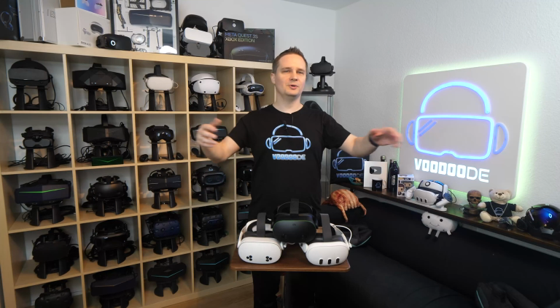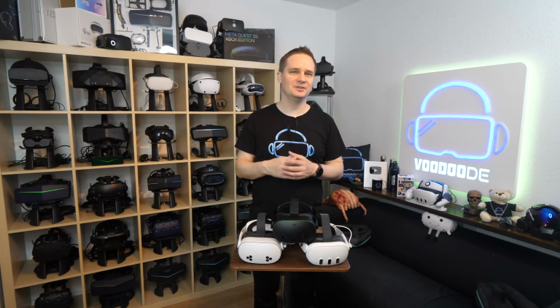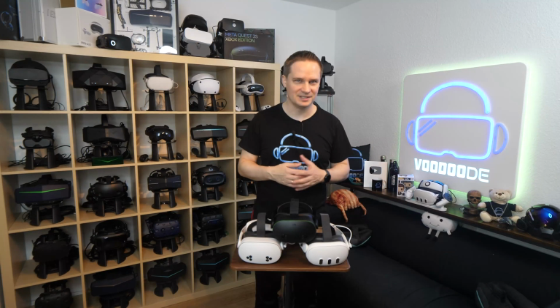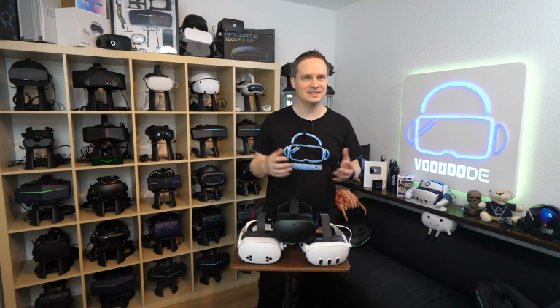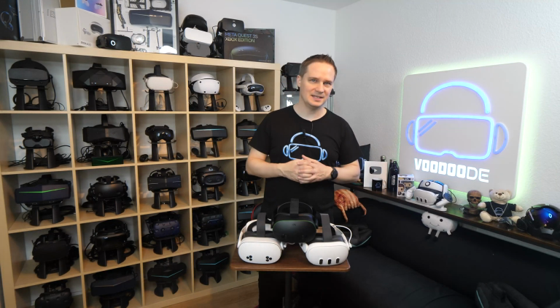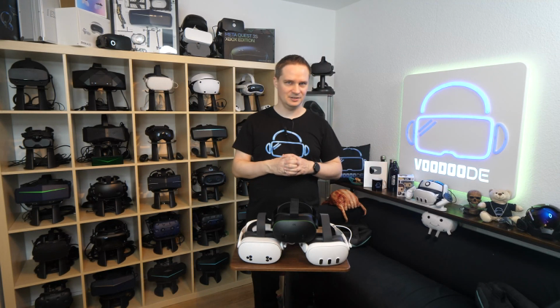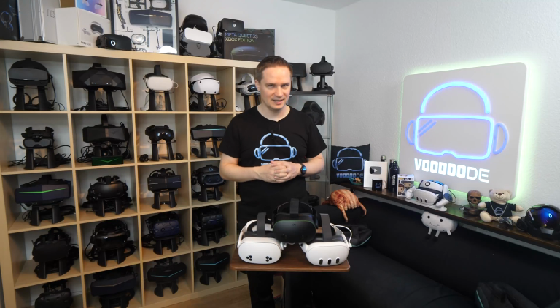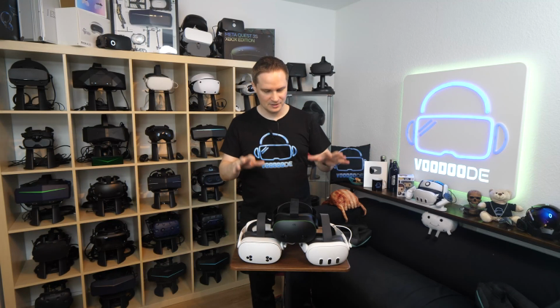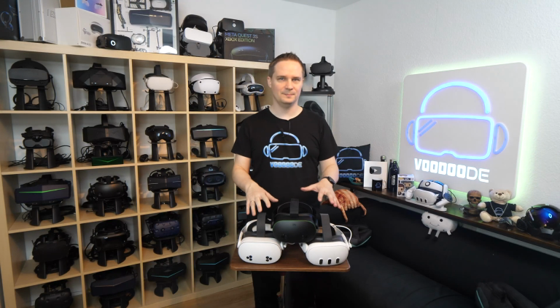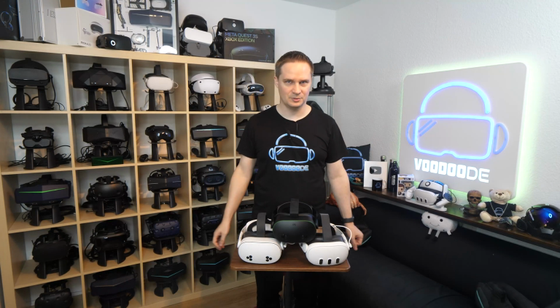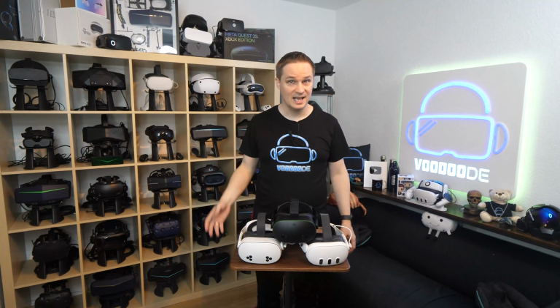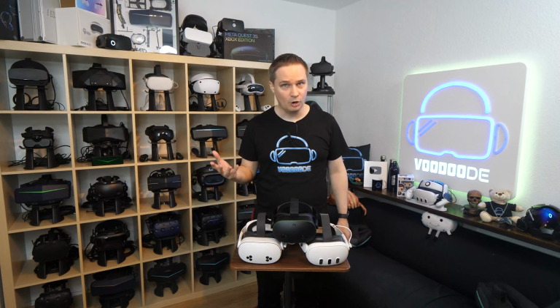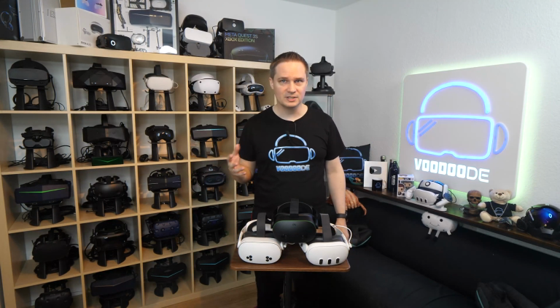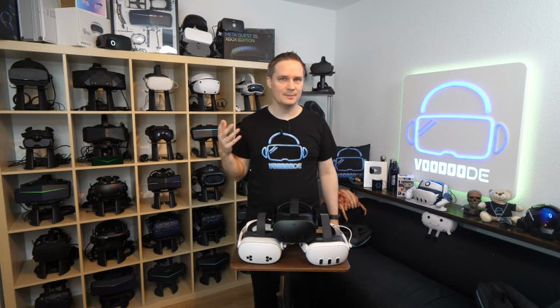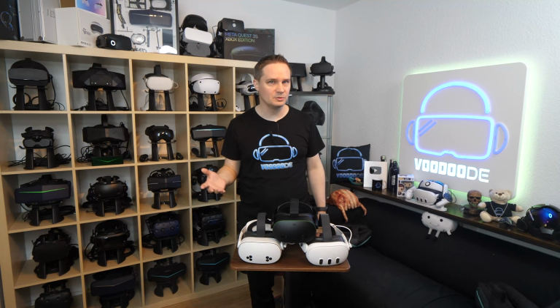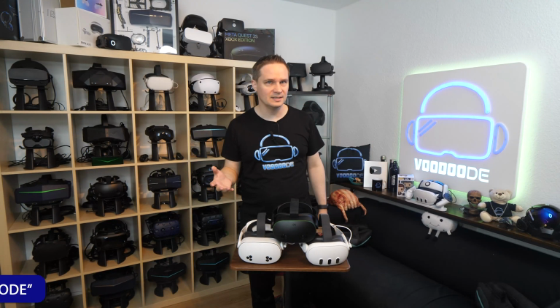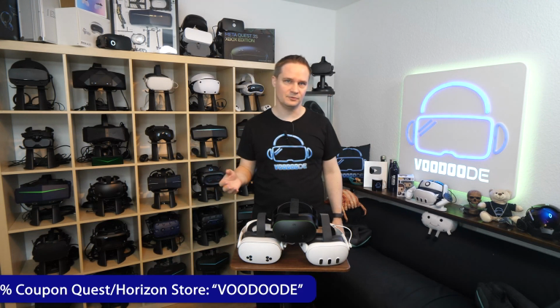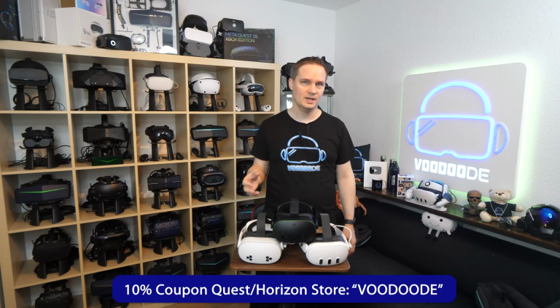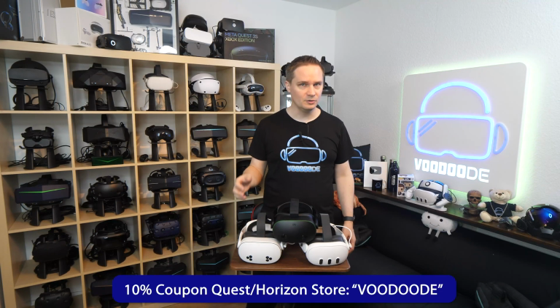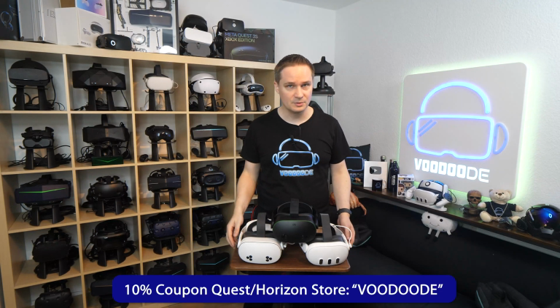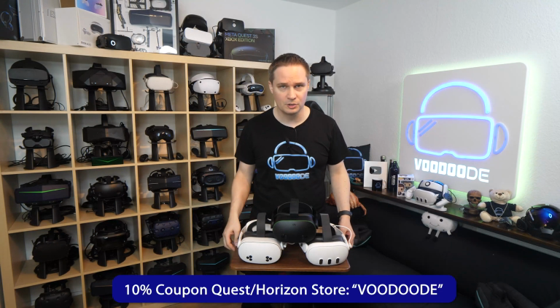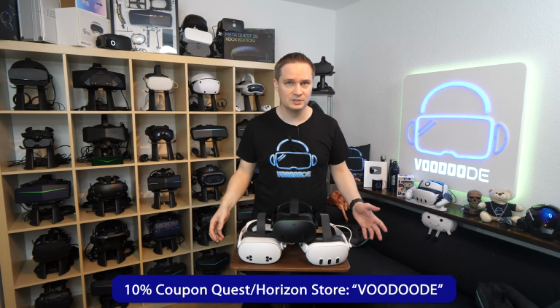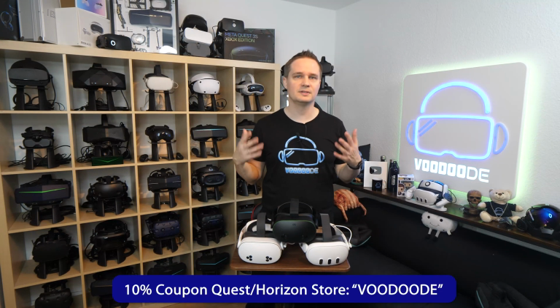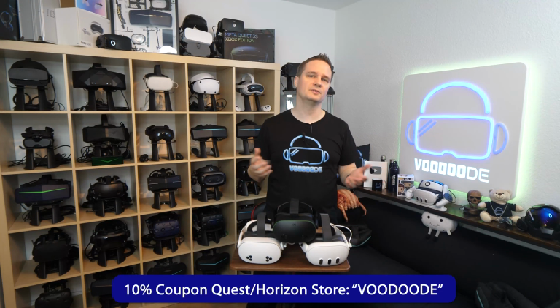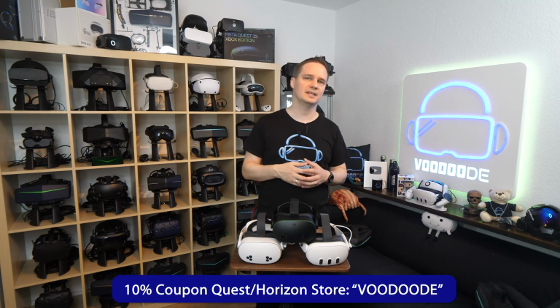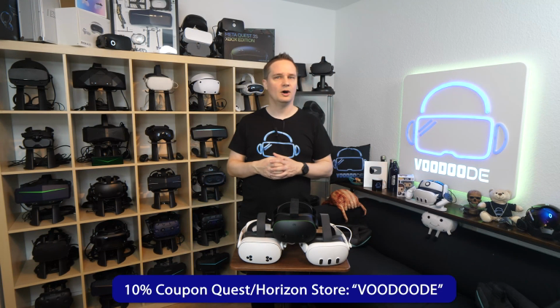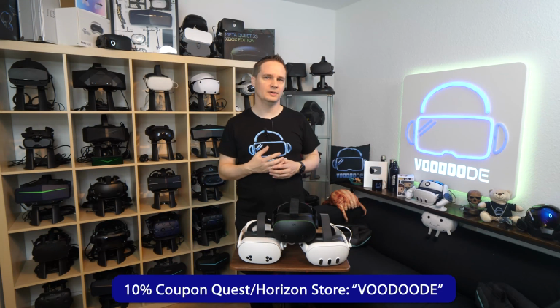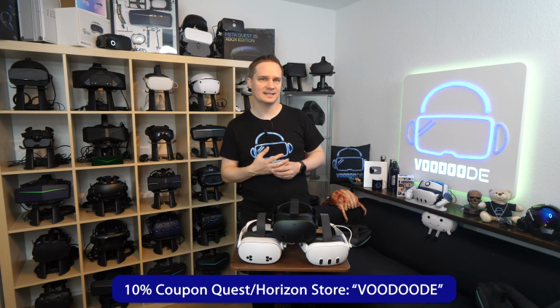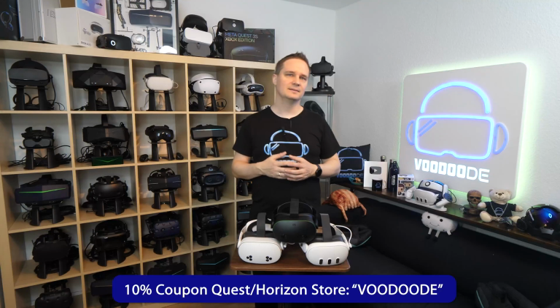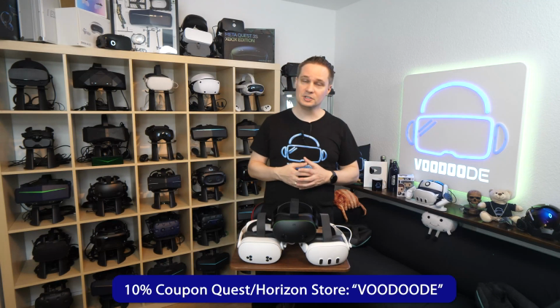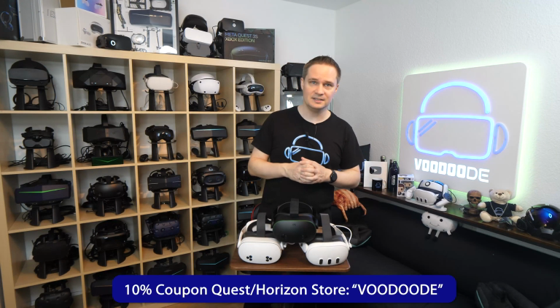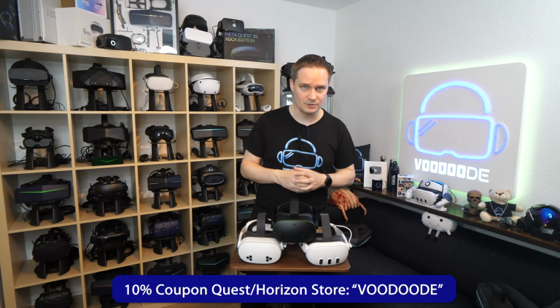So yeah, here you have it — the 10 best educational apps for Meta Quest. I hope there was some inspiration in there for you. And don't forget, with the coupon code voodoo.de you save 10% on your next purchase in the Quest store.